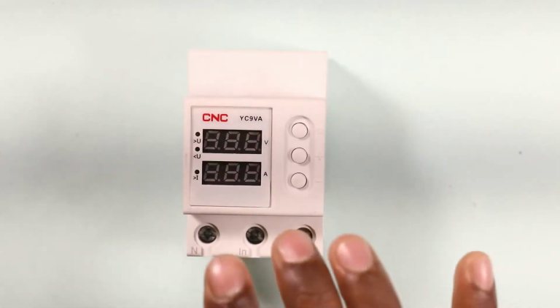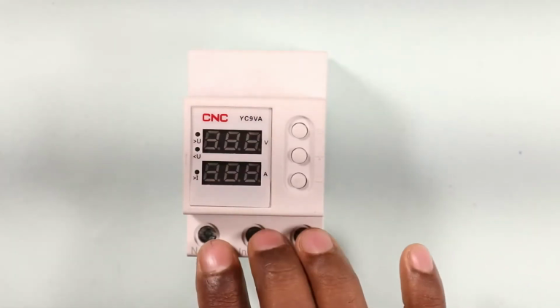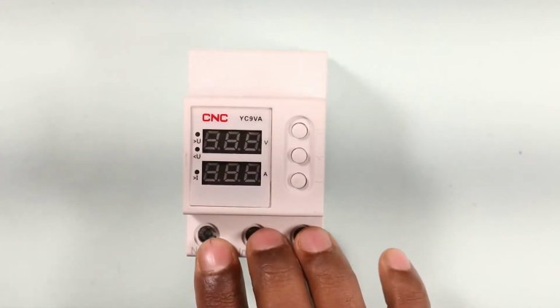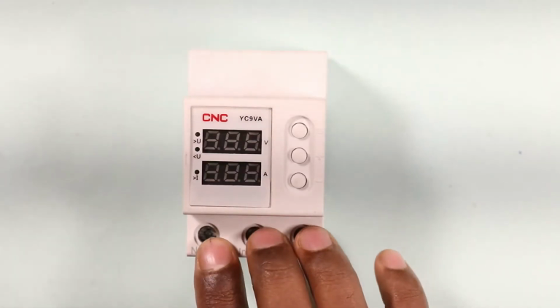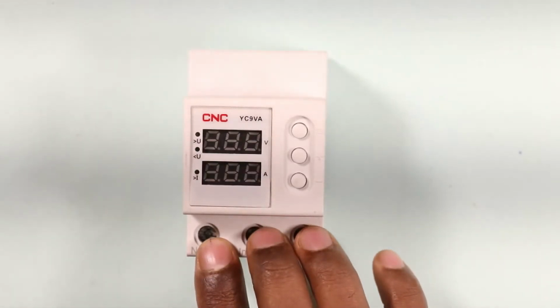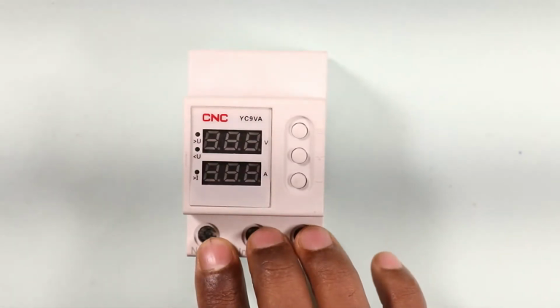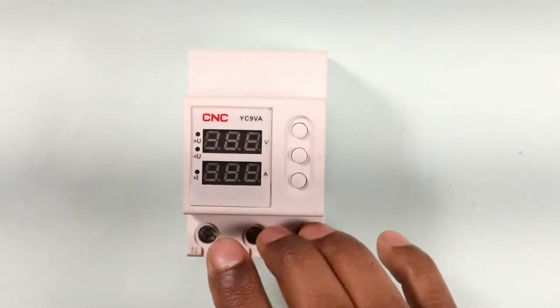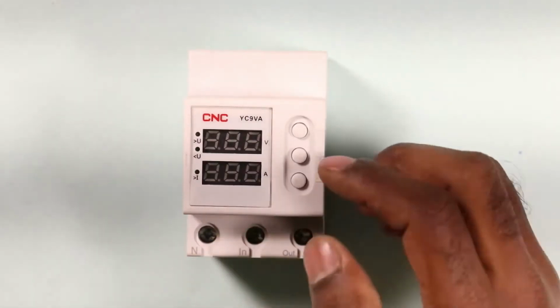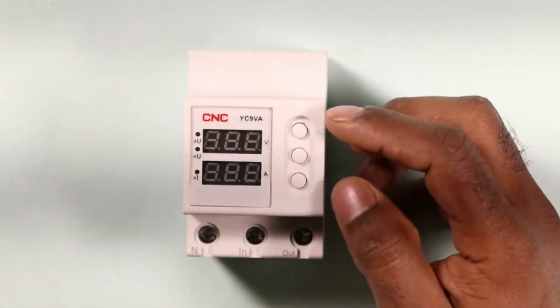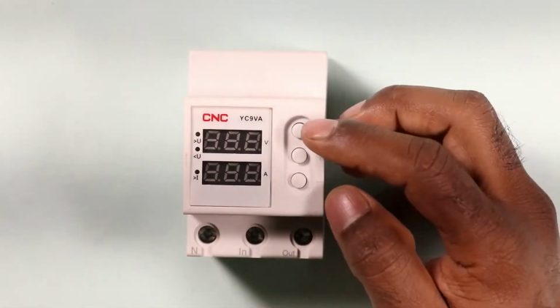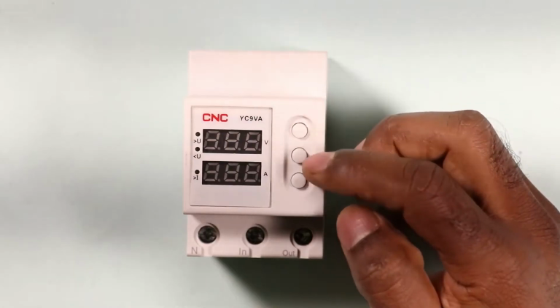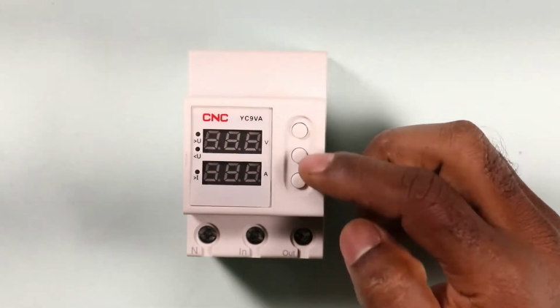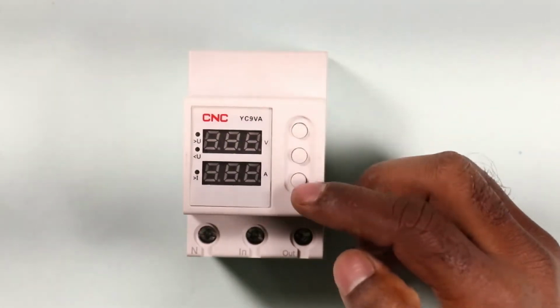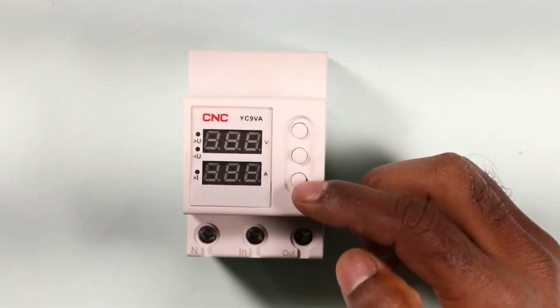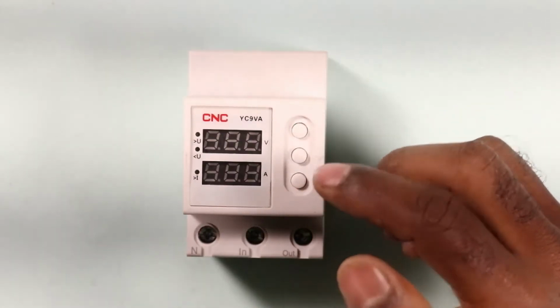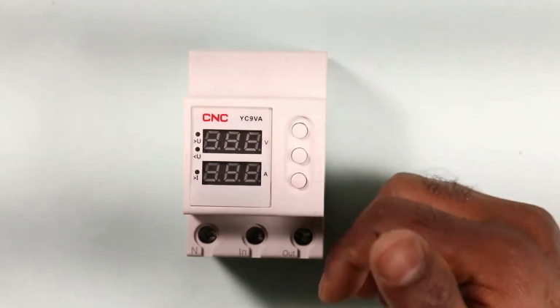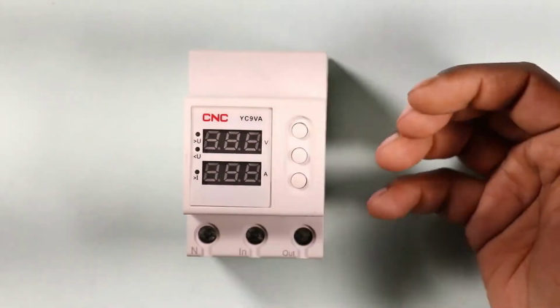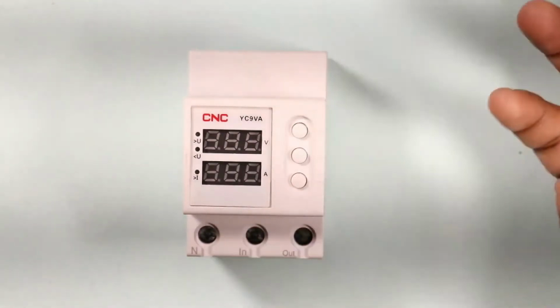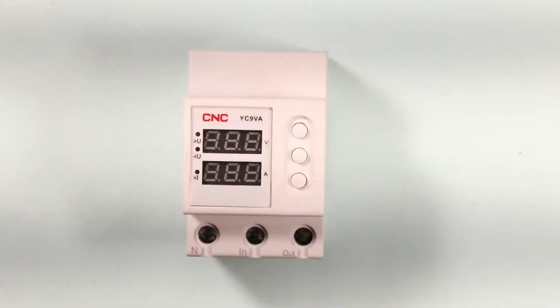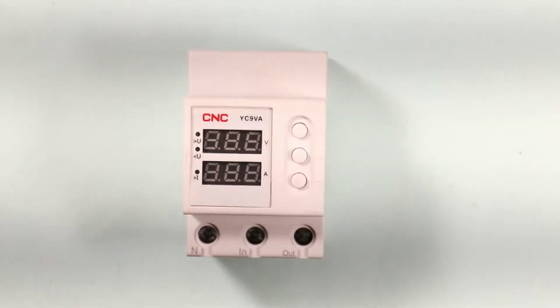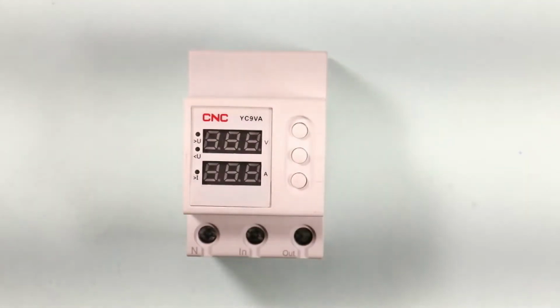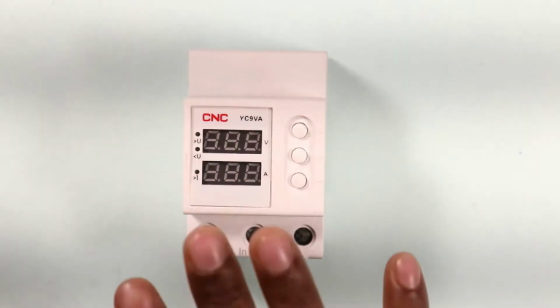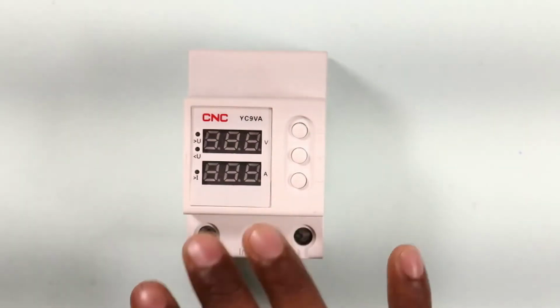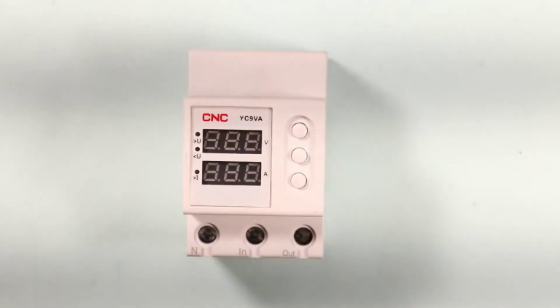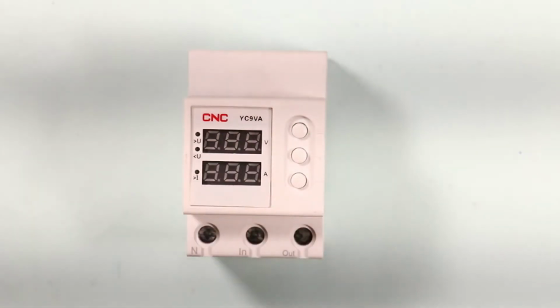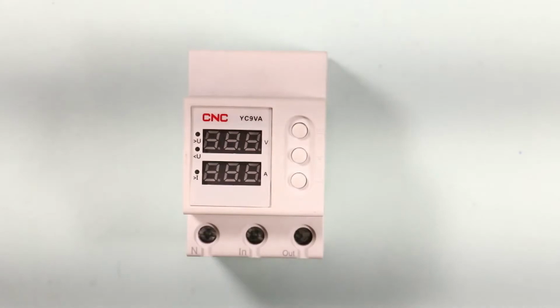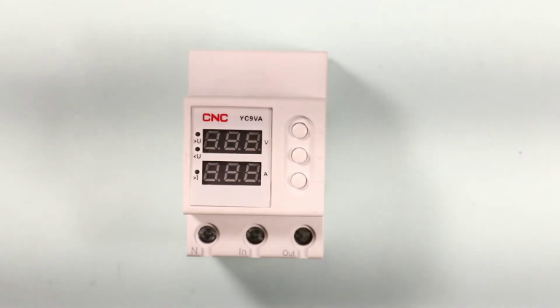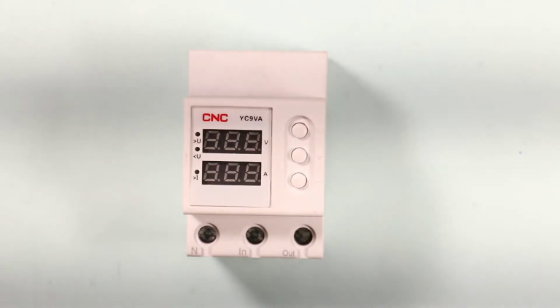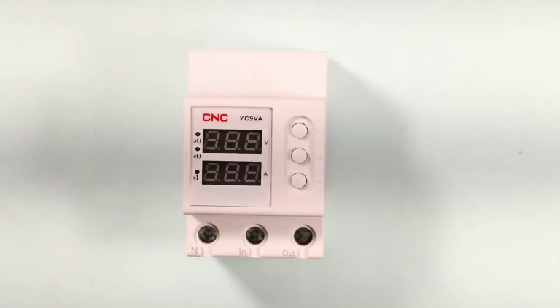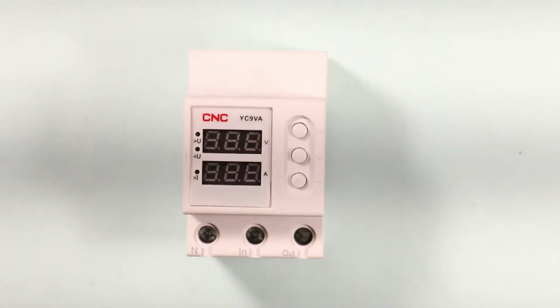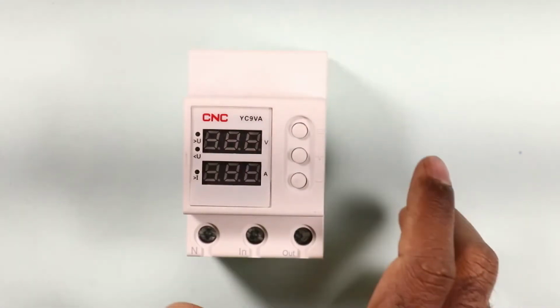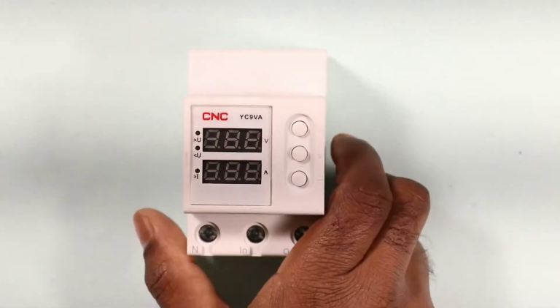The required voltage protection settings are programmed using three buttons on the device. Let's learn how you will do the connection for this device.